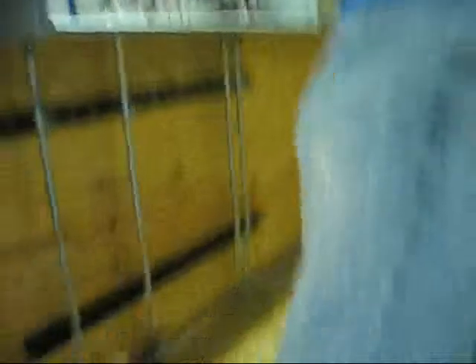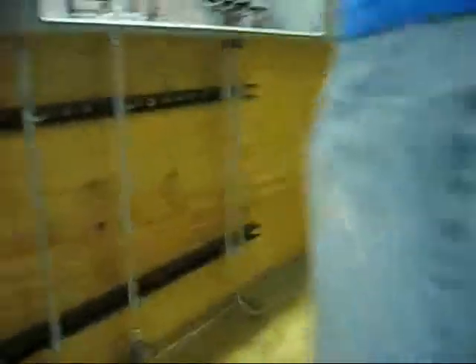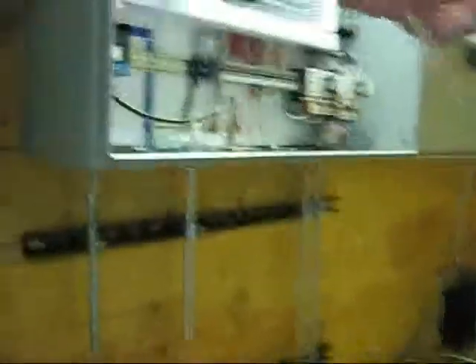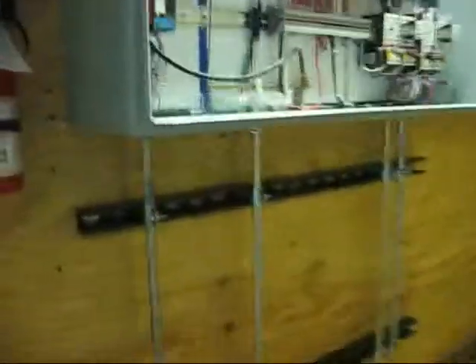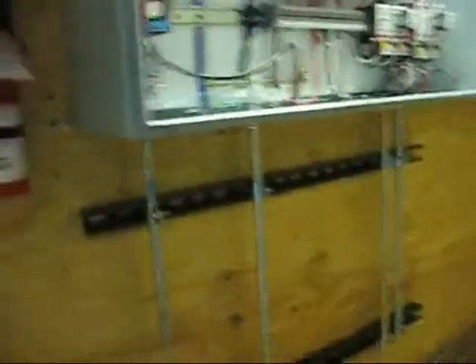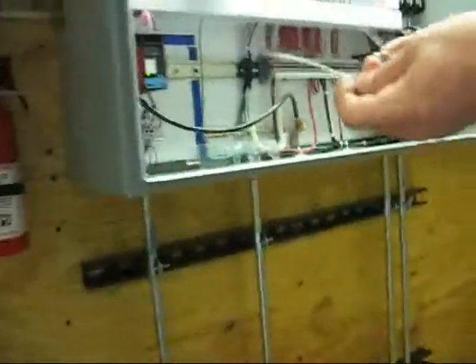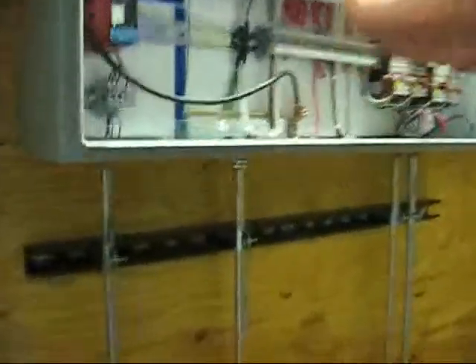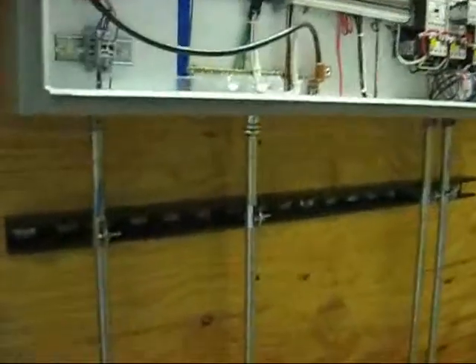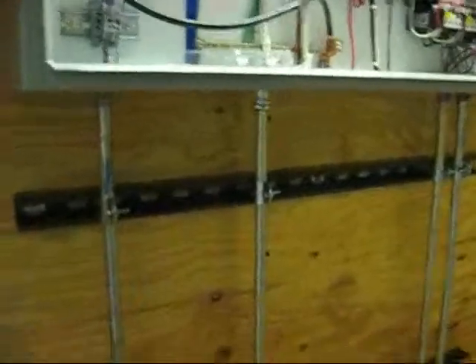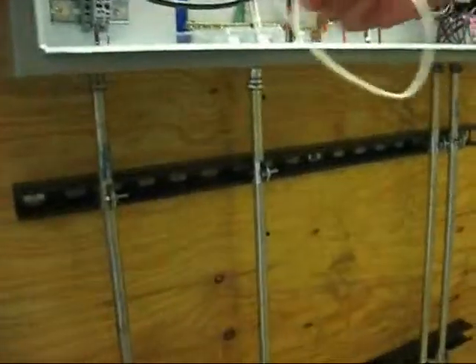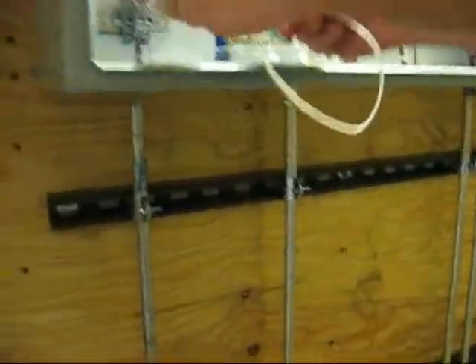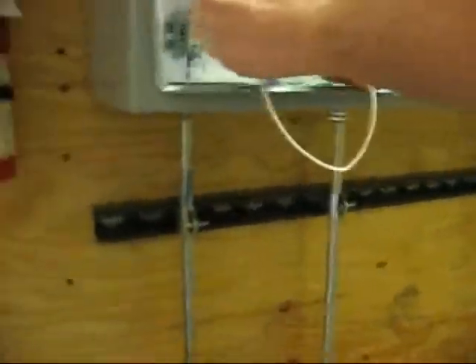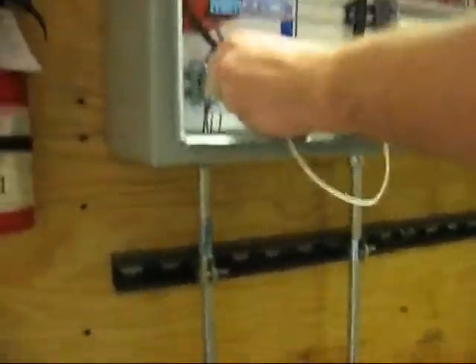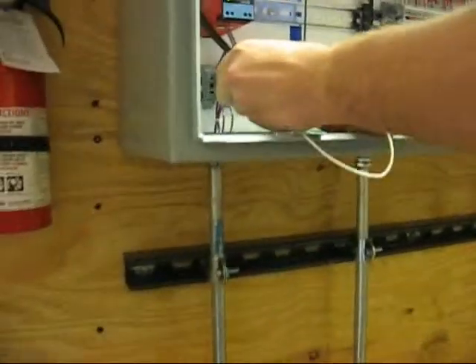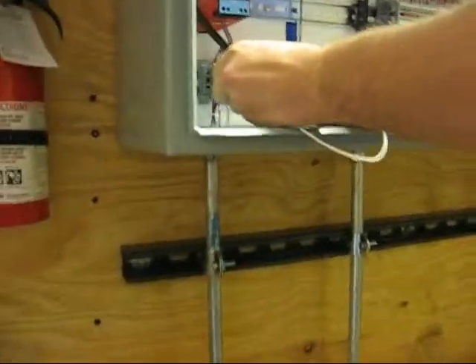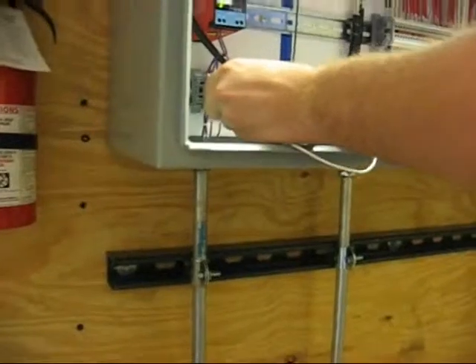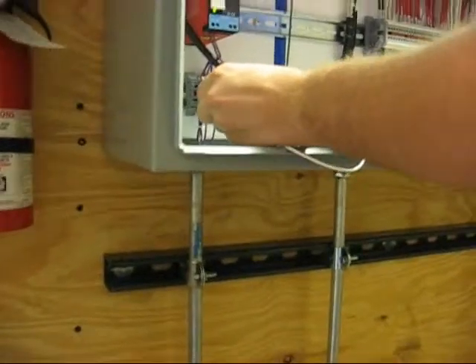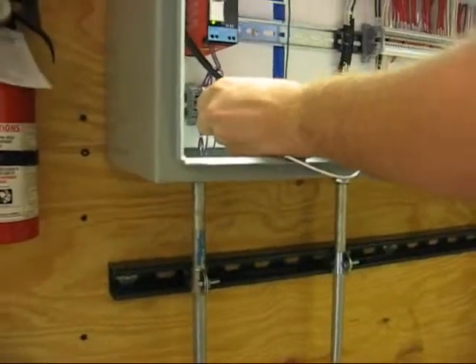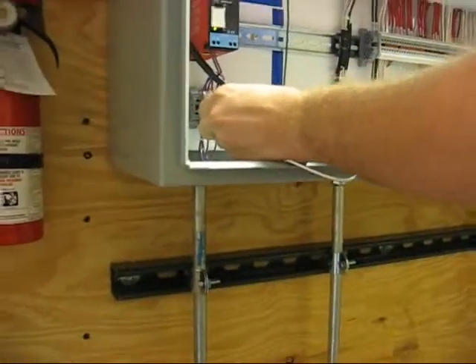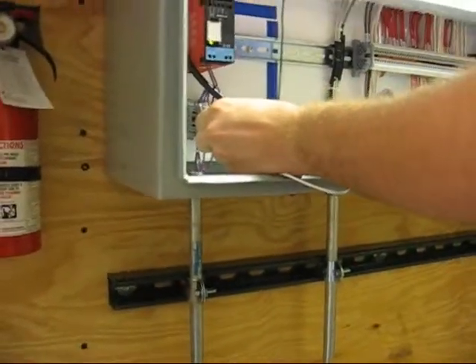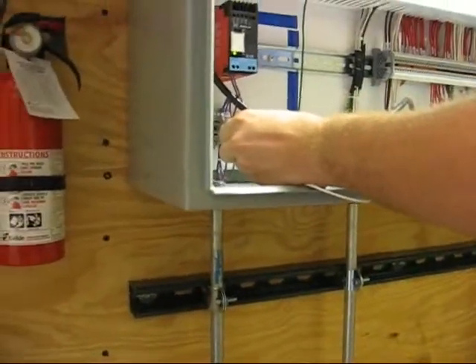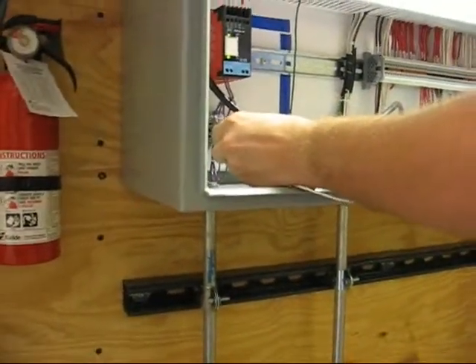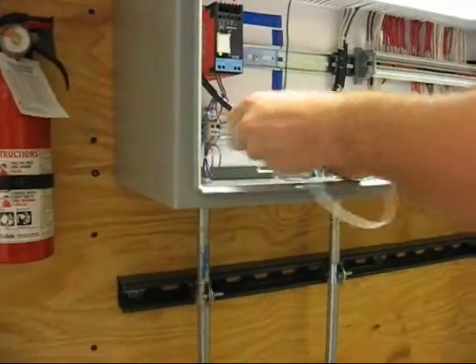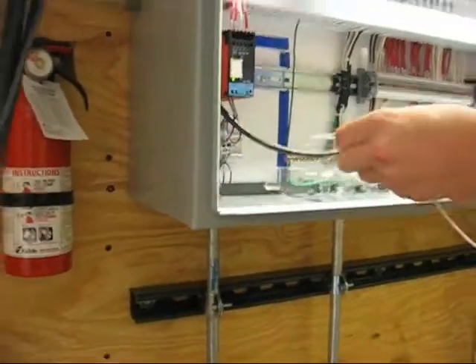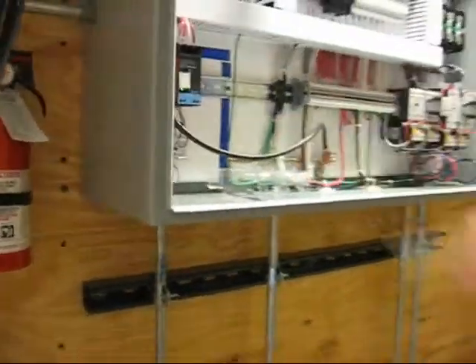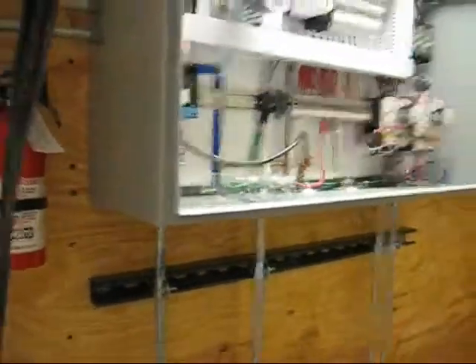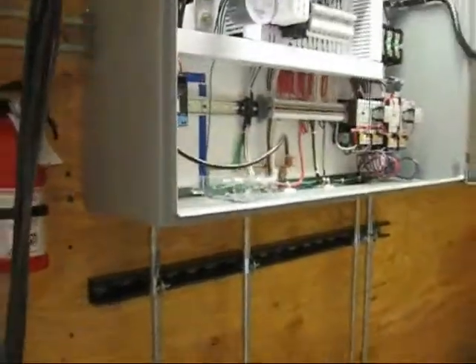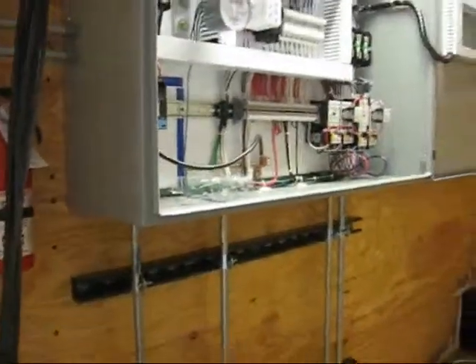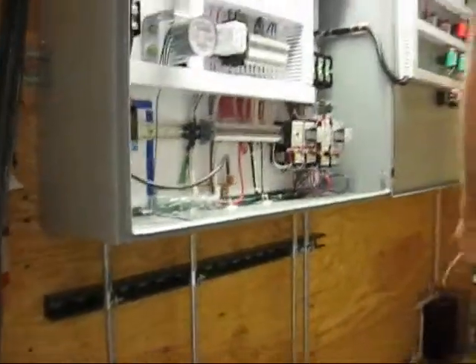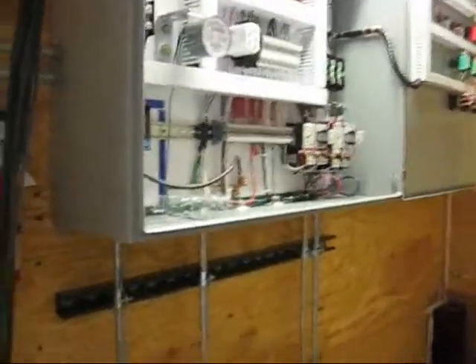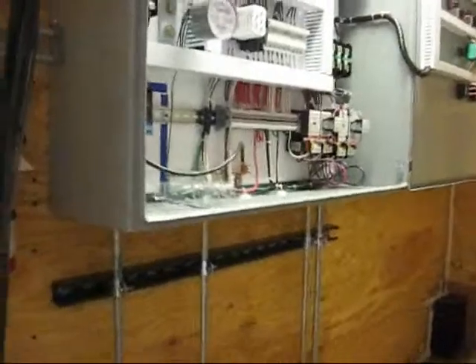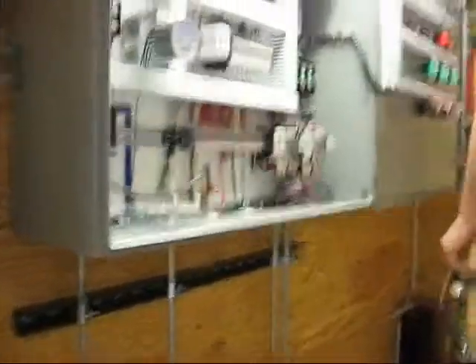We're going to use a jumper and trip out the bottom two. That simulates the knockout tank high level.